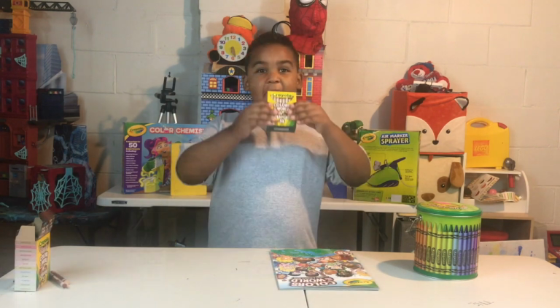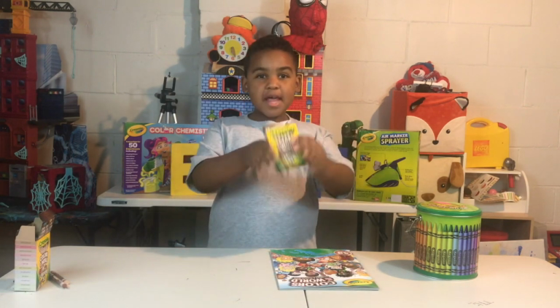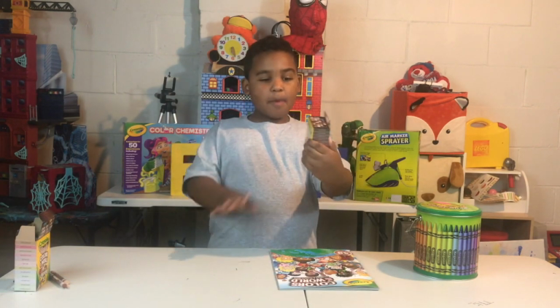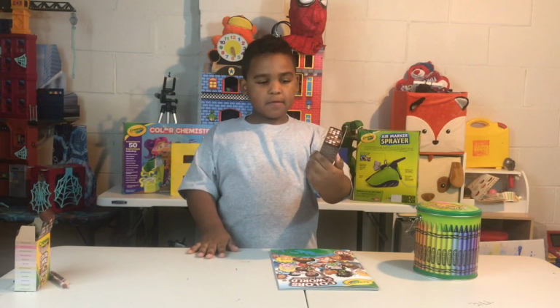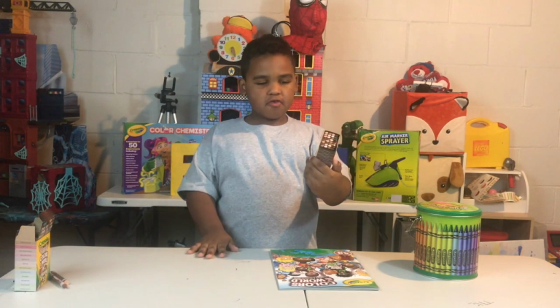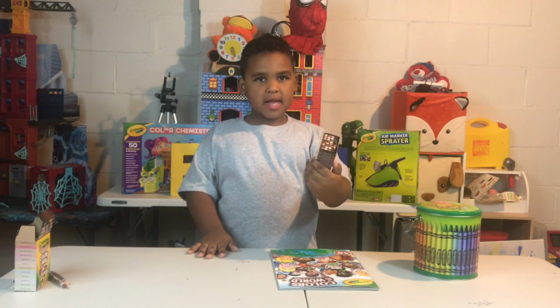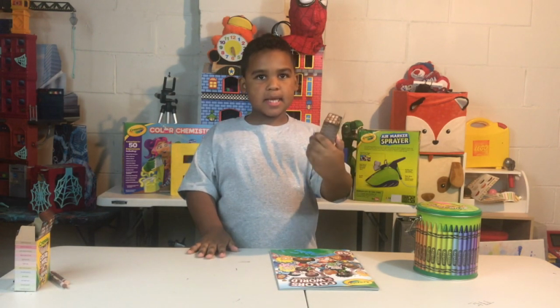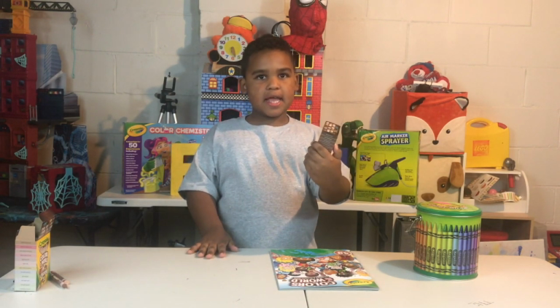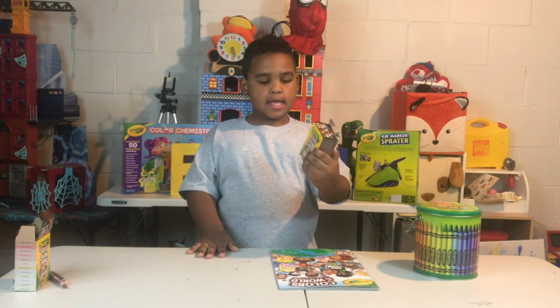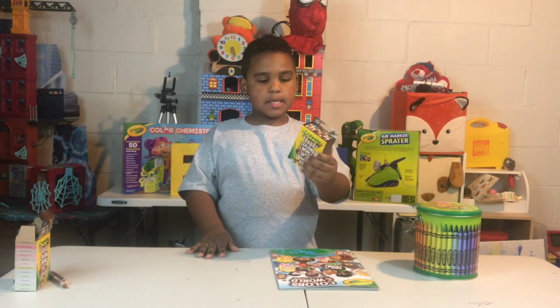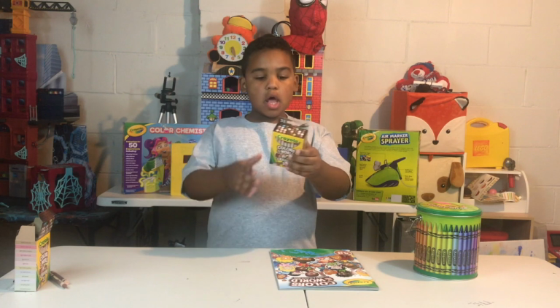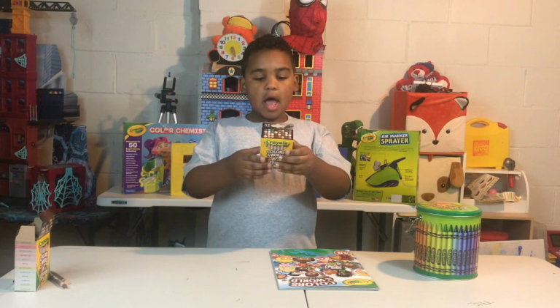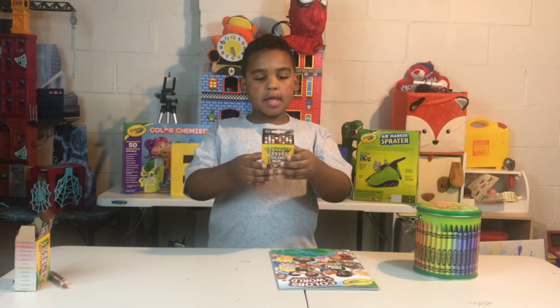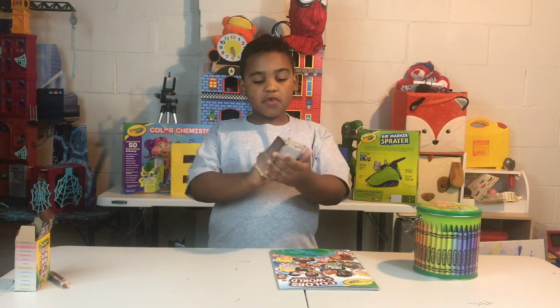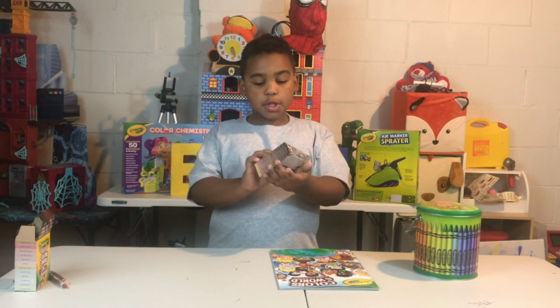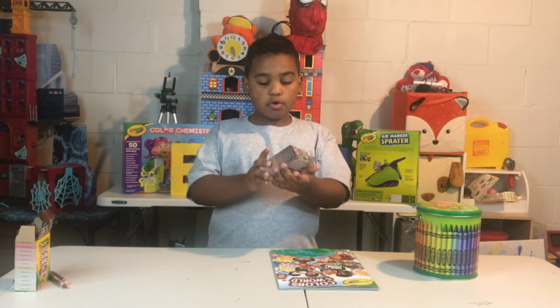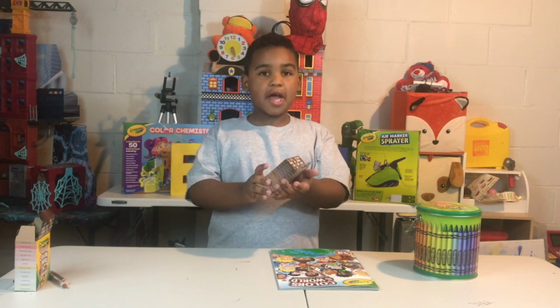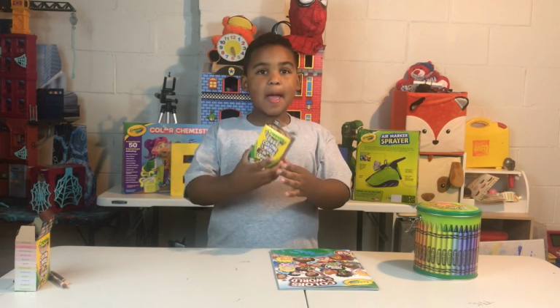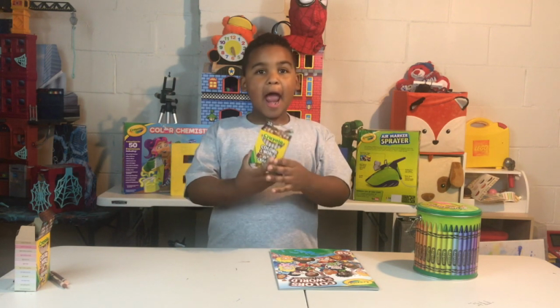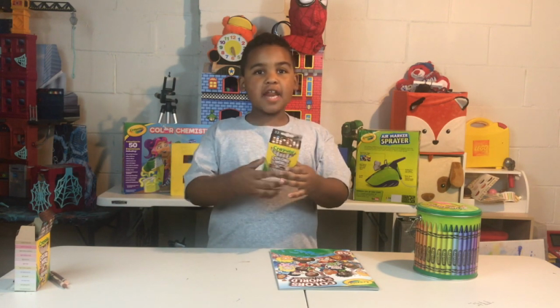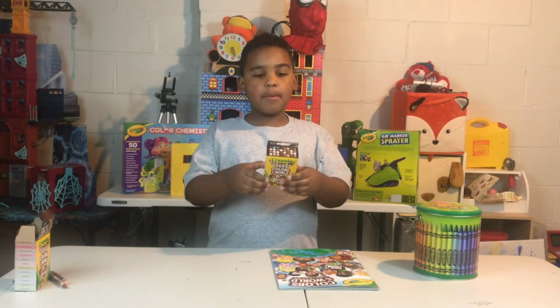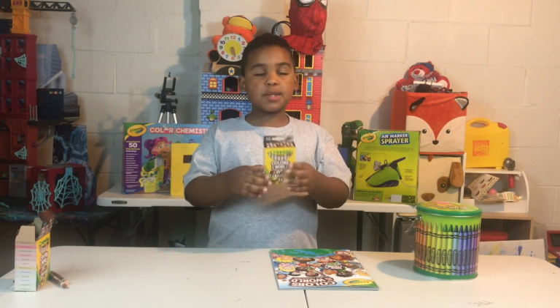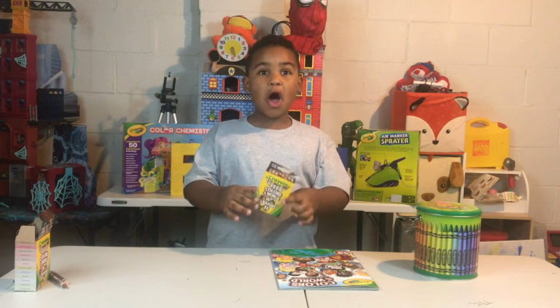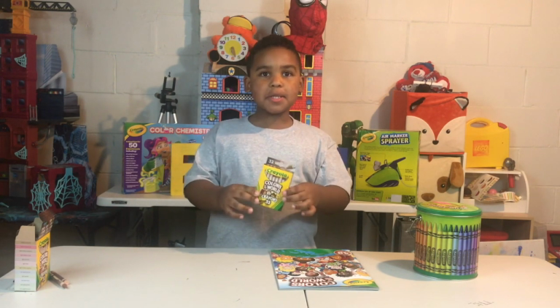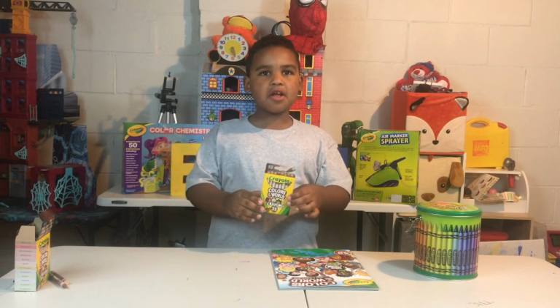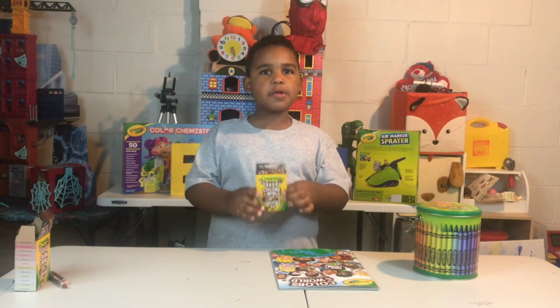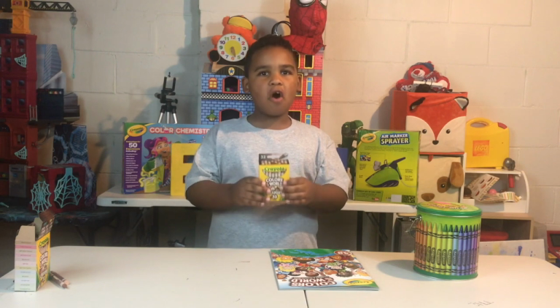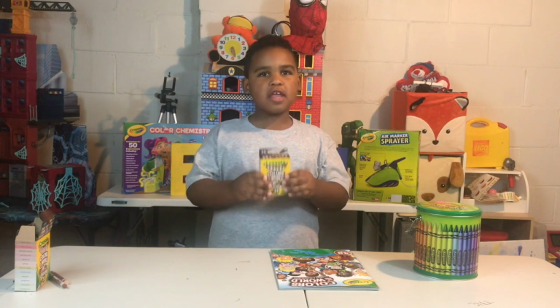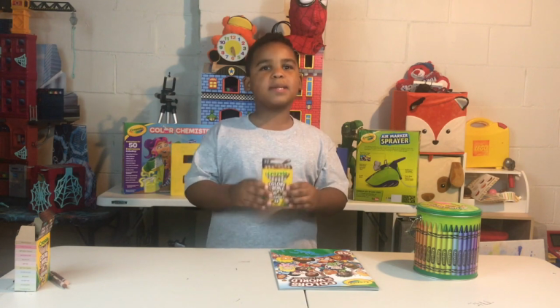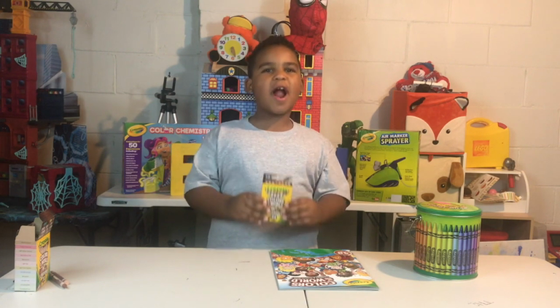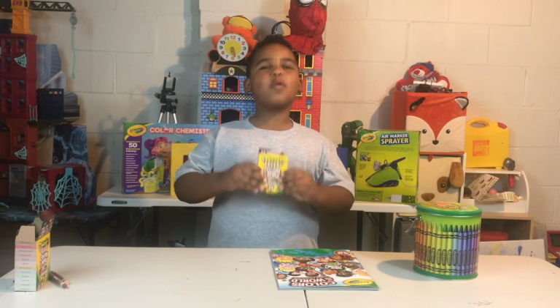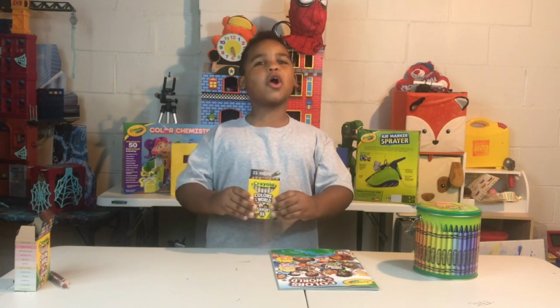This box of crayons has 32 crayons and it represents all the skin colors of all the kids around the world.